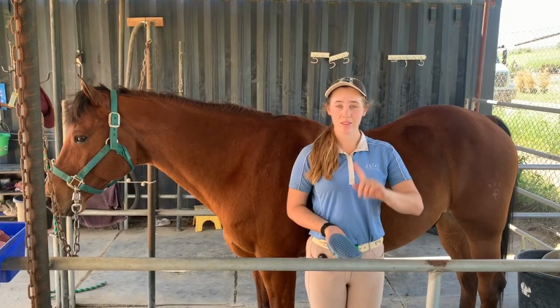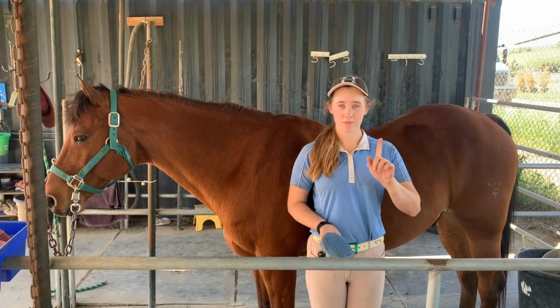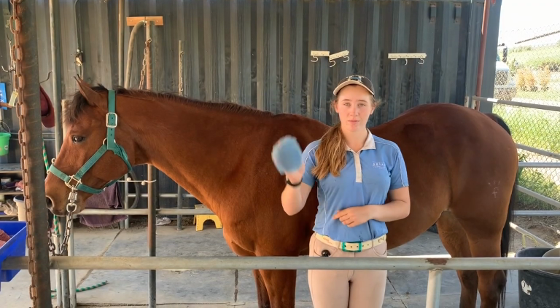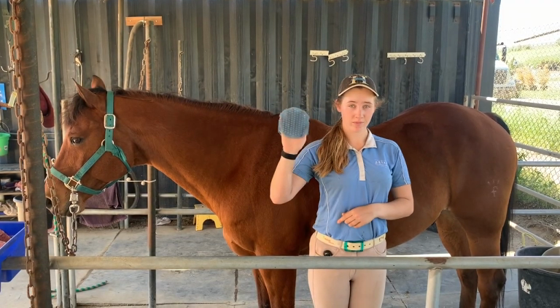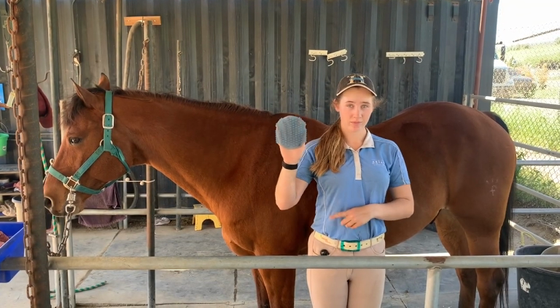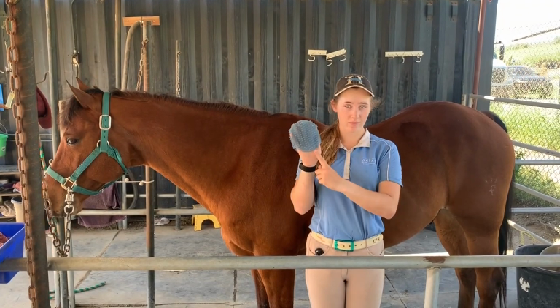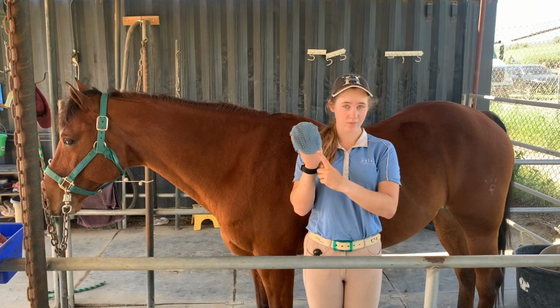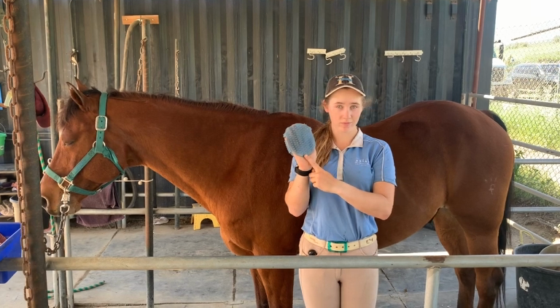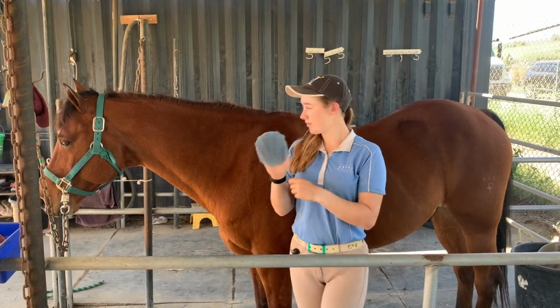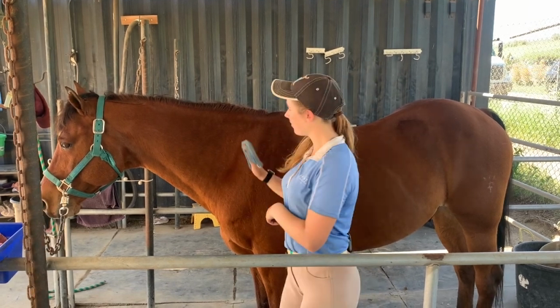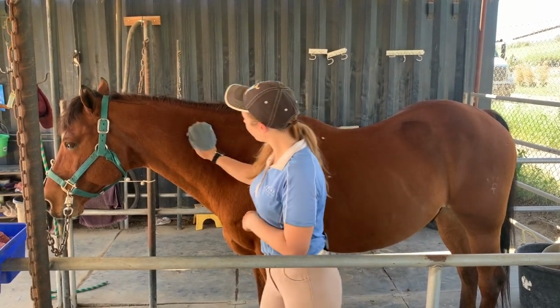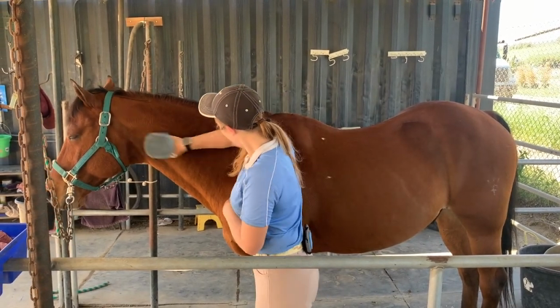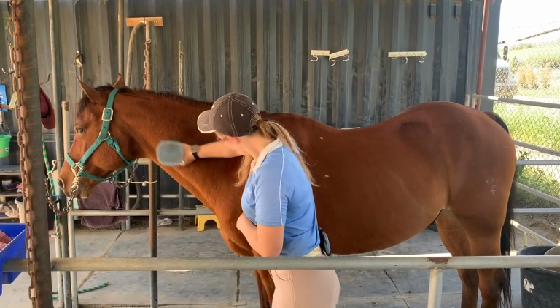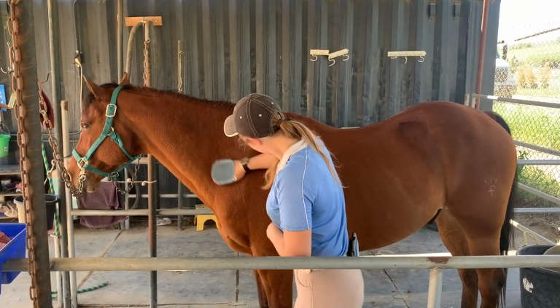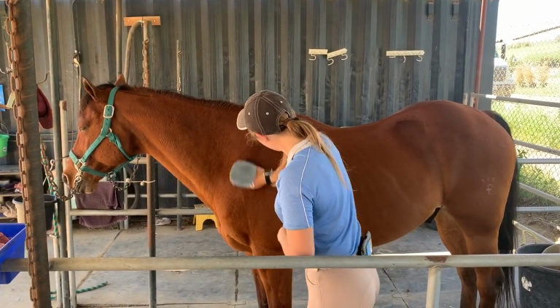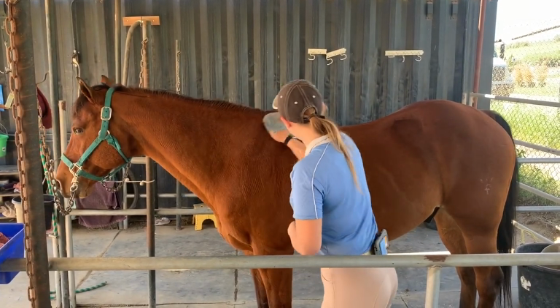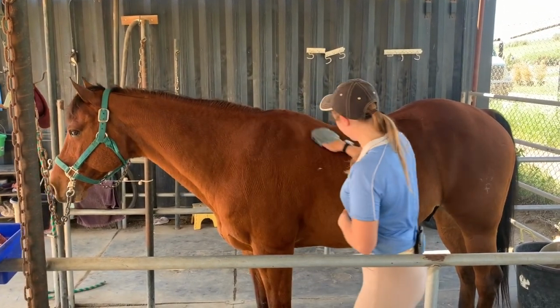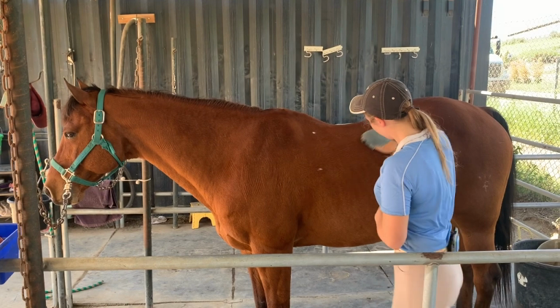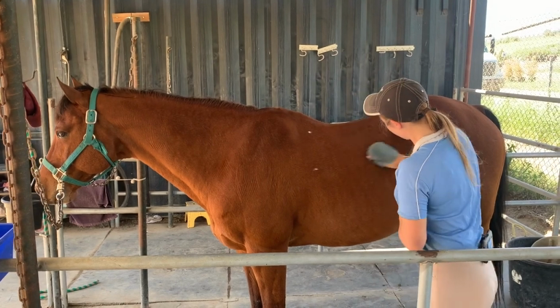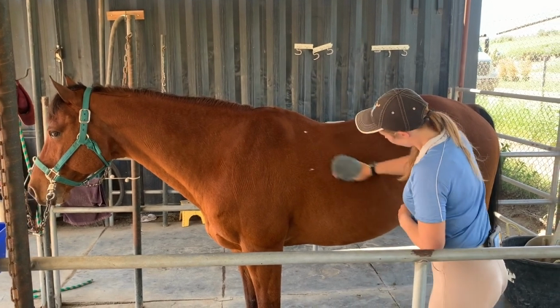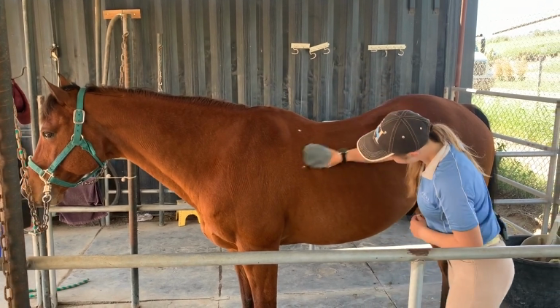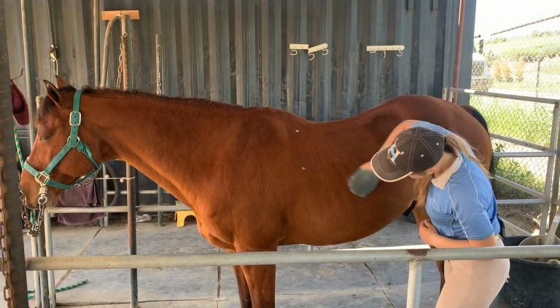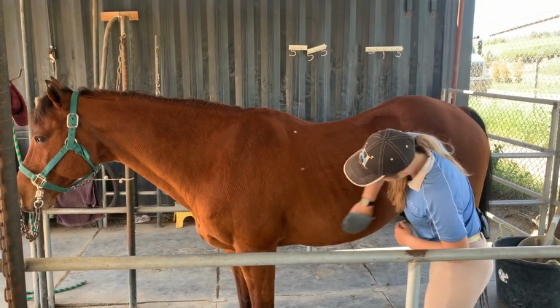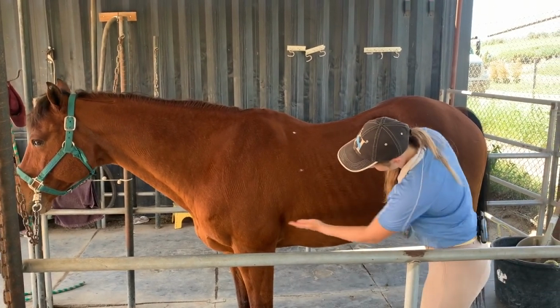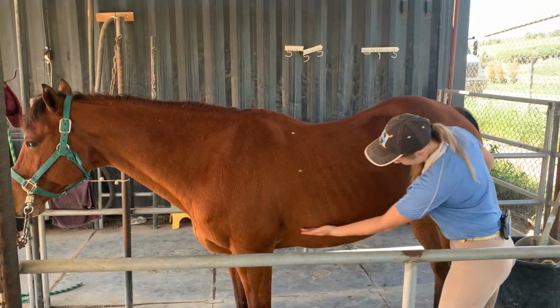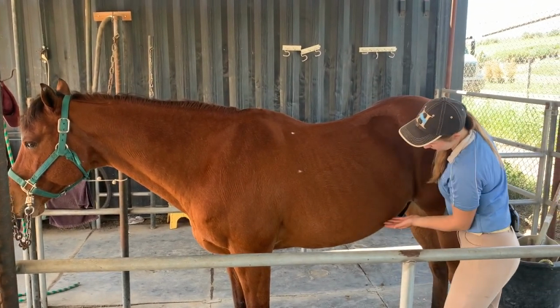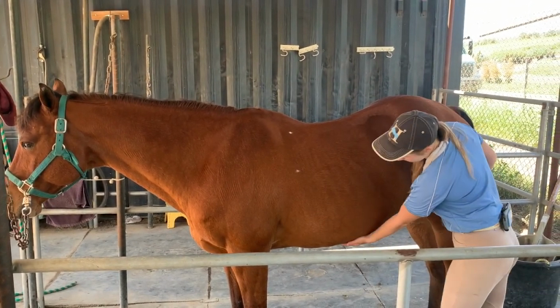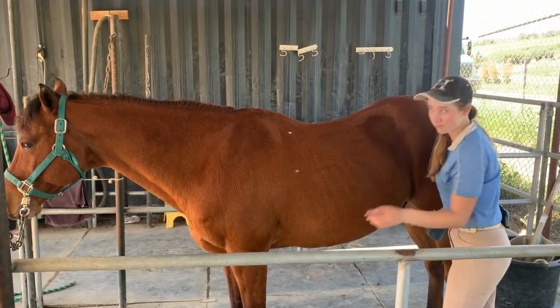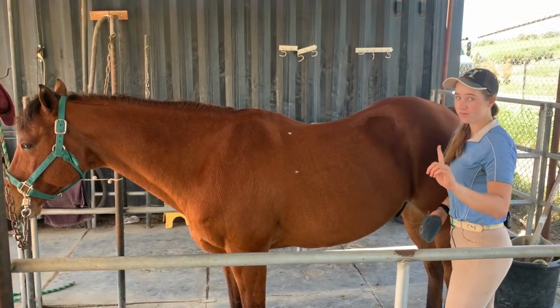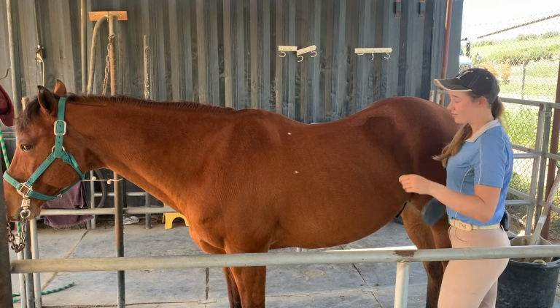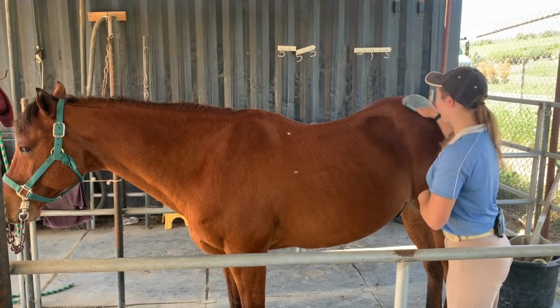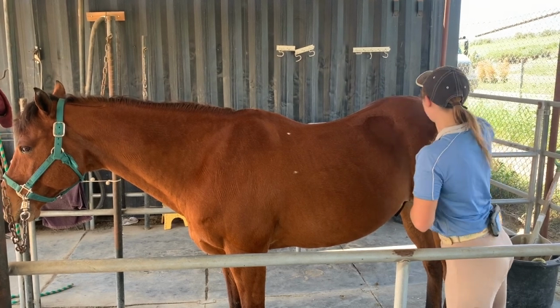First, you're going to use the curry comb. Using the hard side with the larger teeth, you're going to make big circles on your horse's neck and back to kick up any dirt, dust, or loose hair caught in the coat. Be careful to only use it on the back and neck — the belly, legs, and face are too sensitive for the hard side.